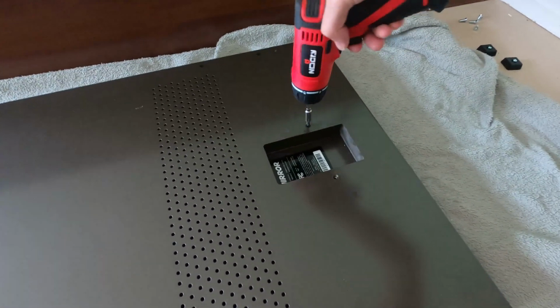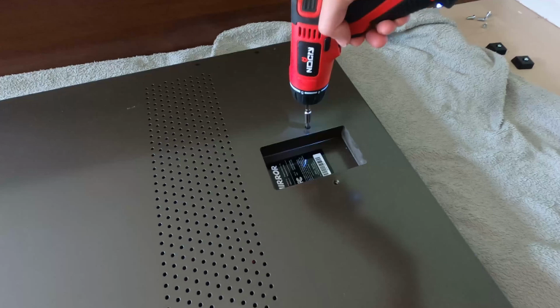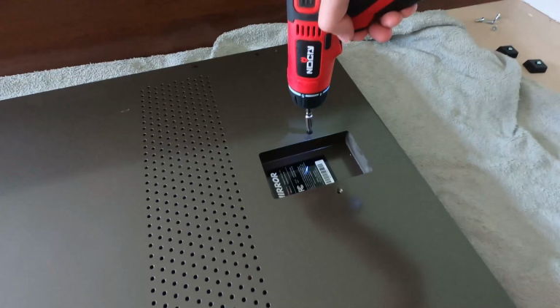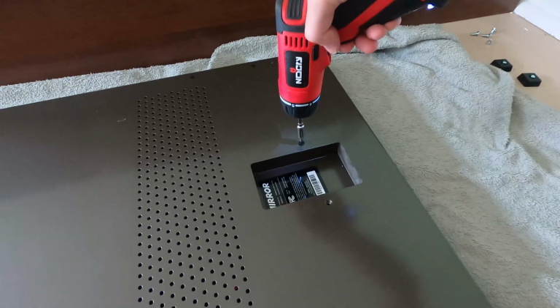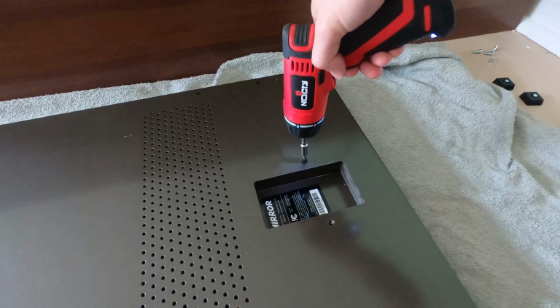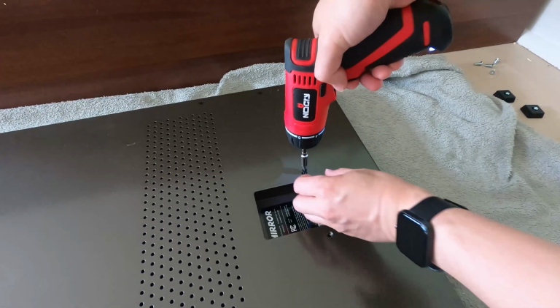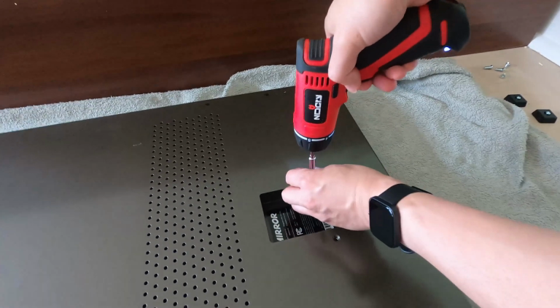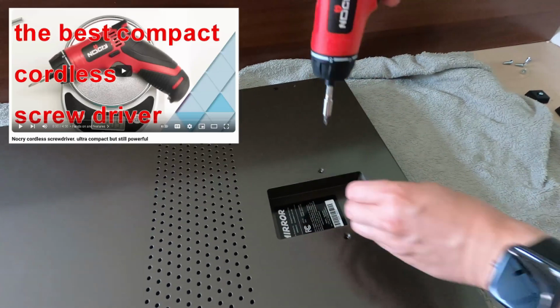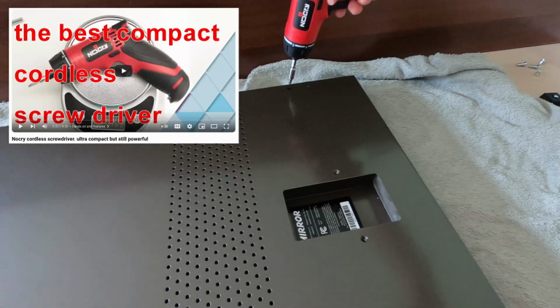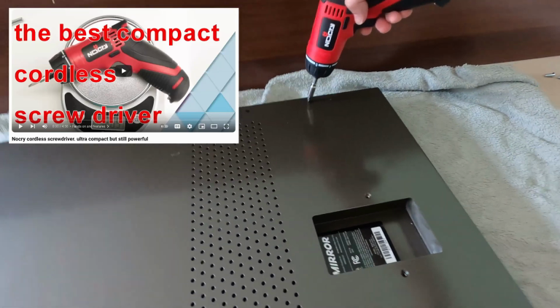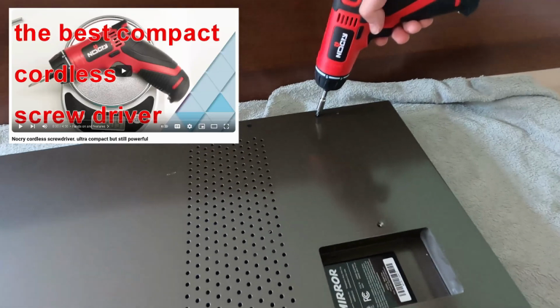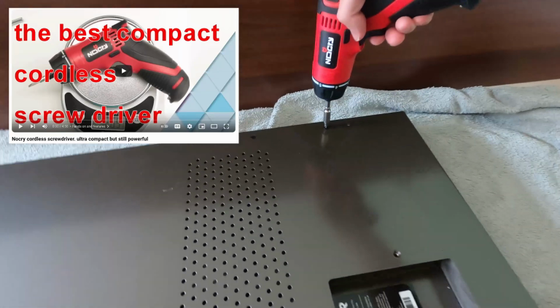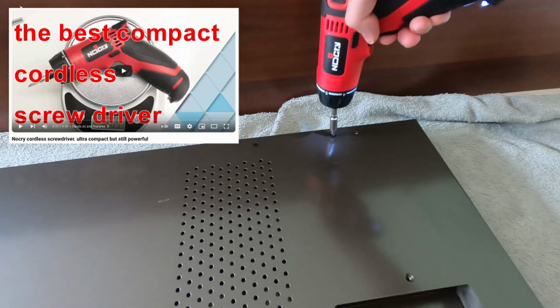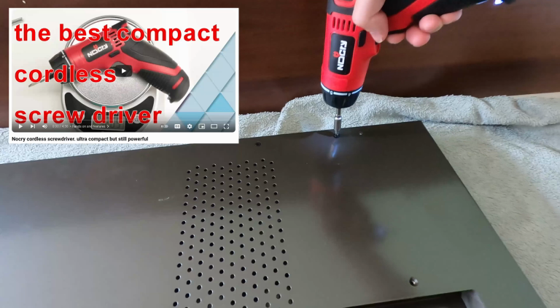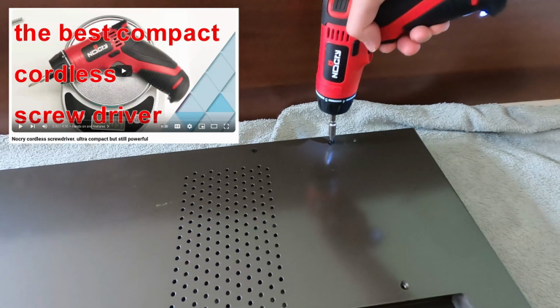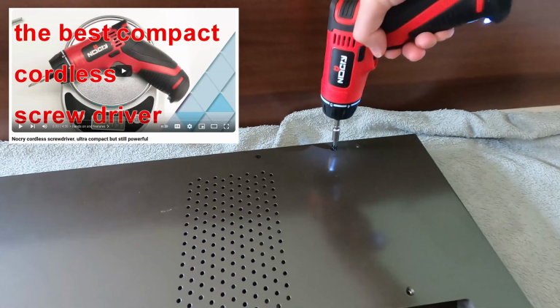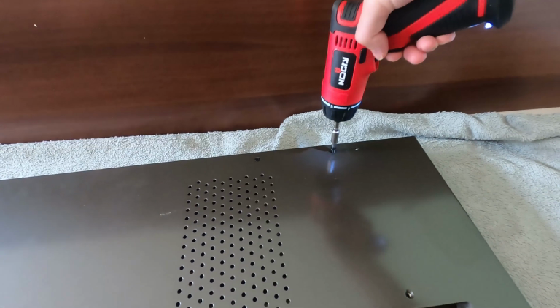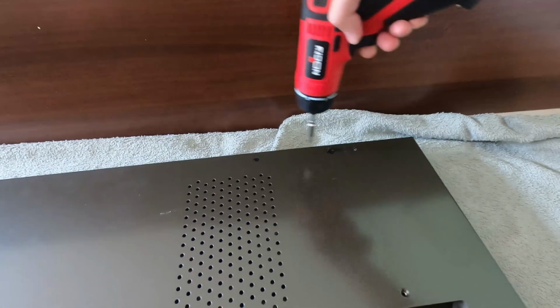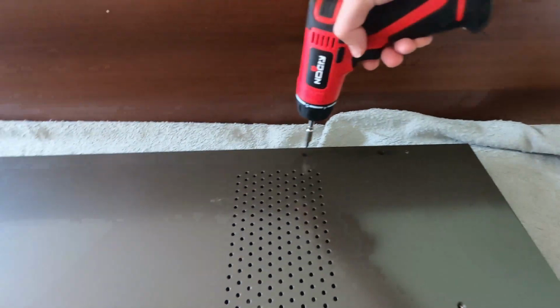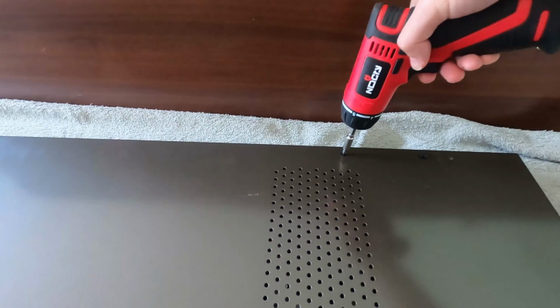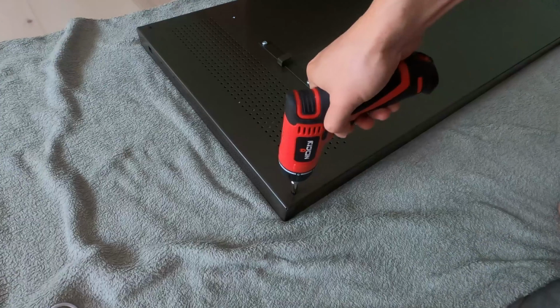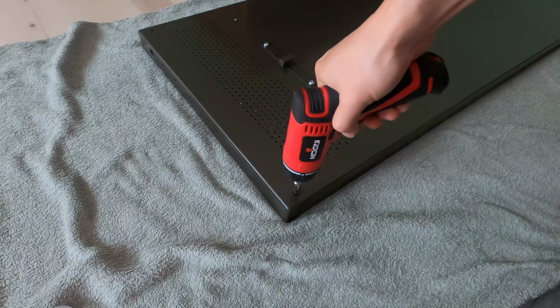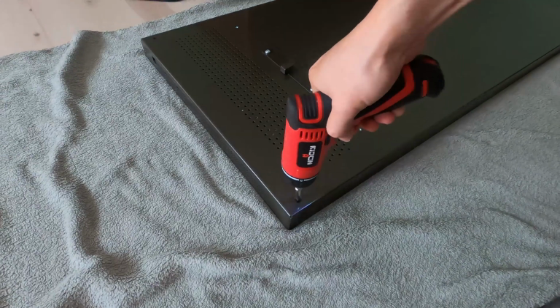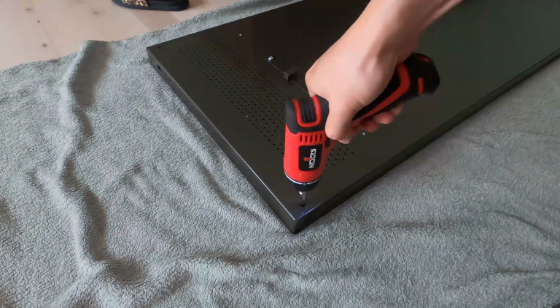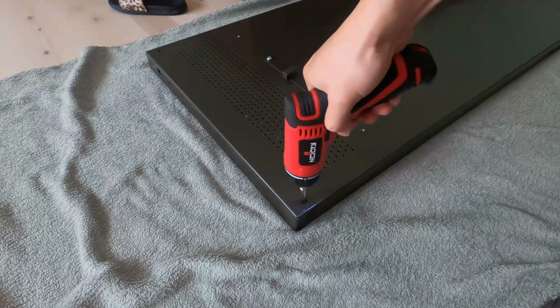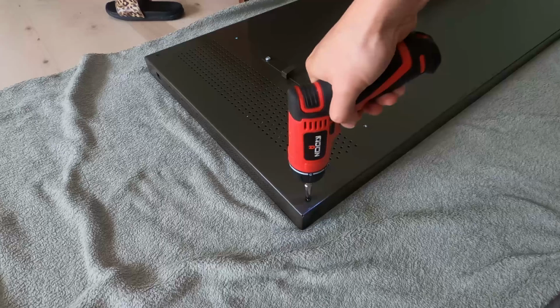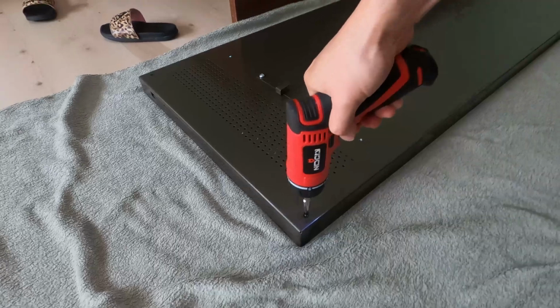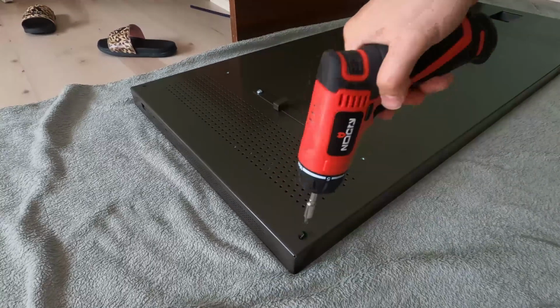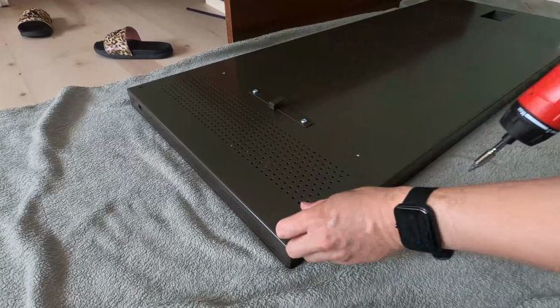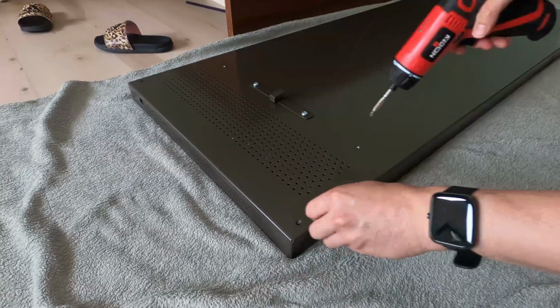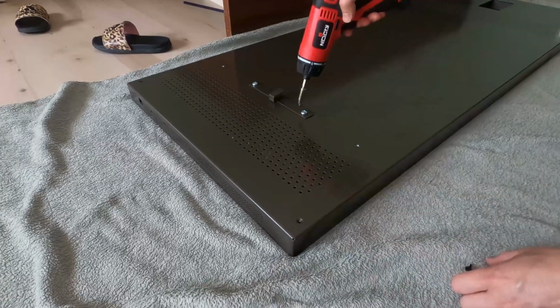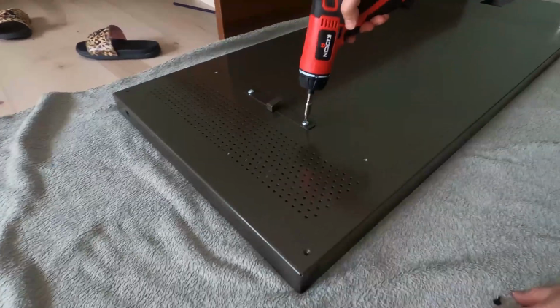This NoCry cordless screwdriver is so nice — you can see my review of it in another video. Once all the screws are removed, go ahead and lift up this metal cover — it is crazy heavy, by the way.